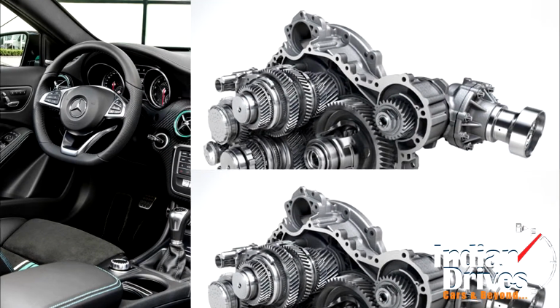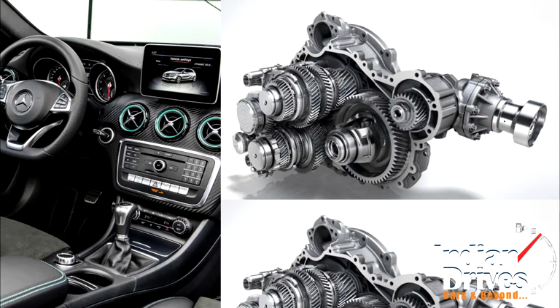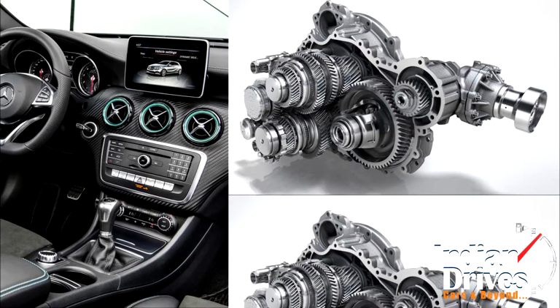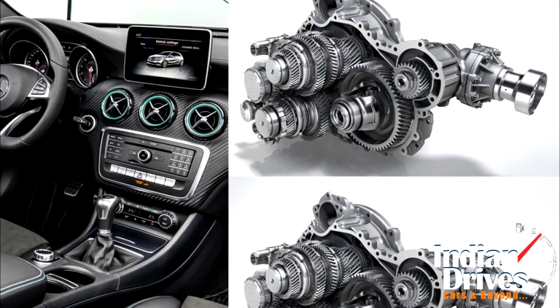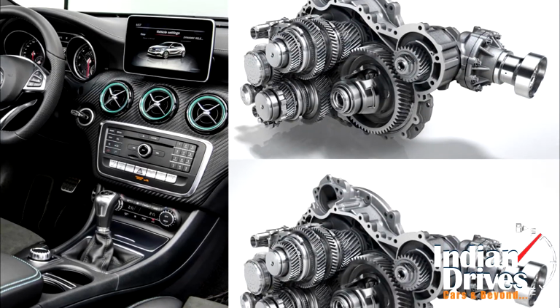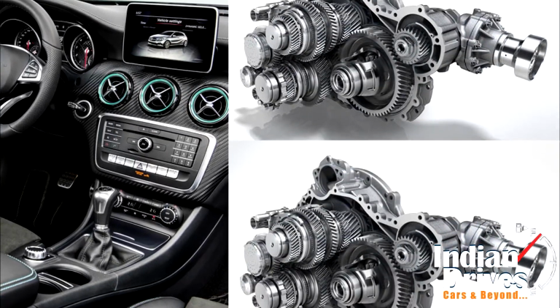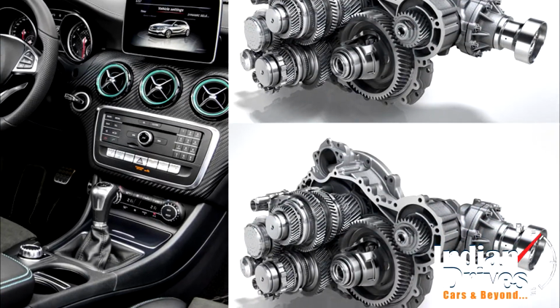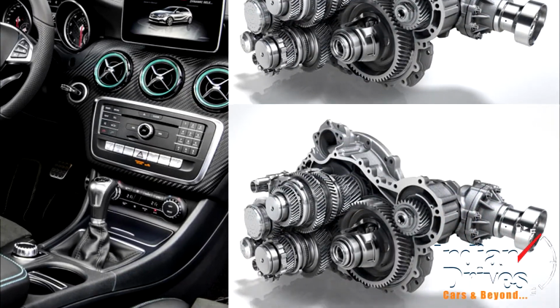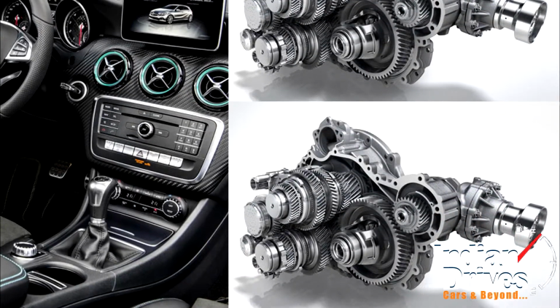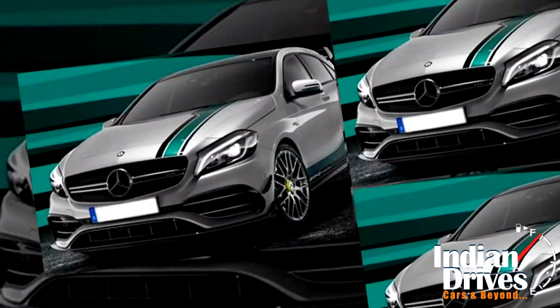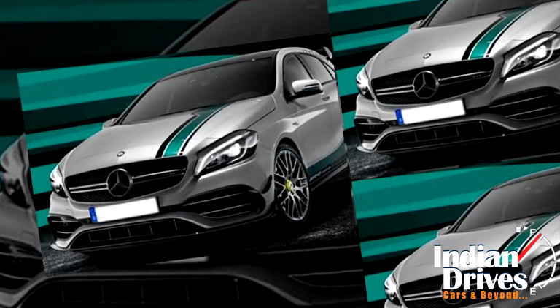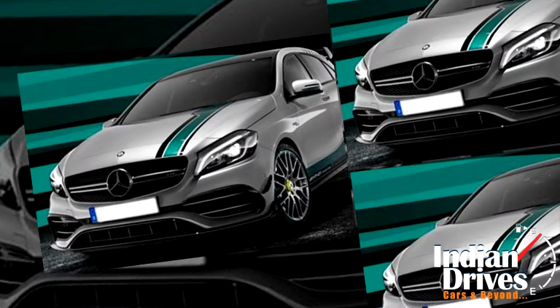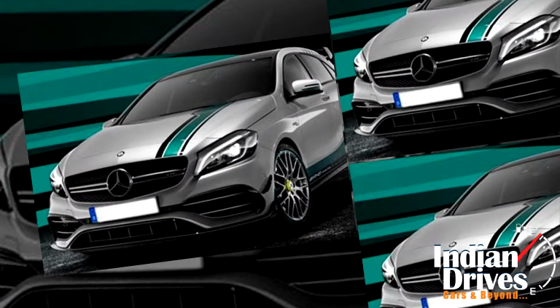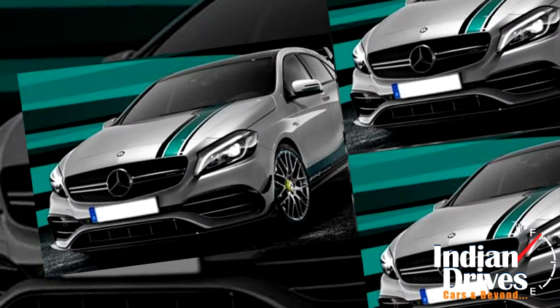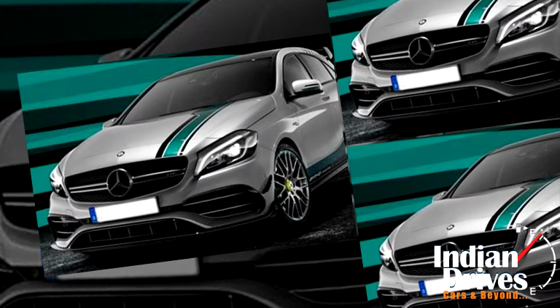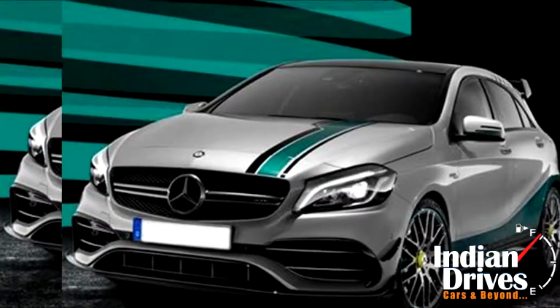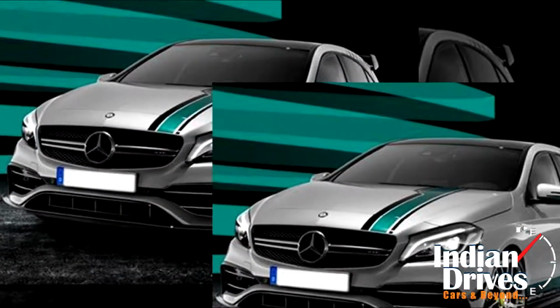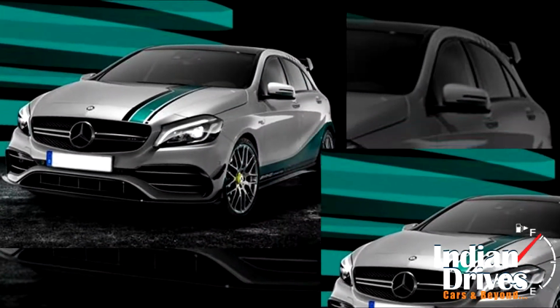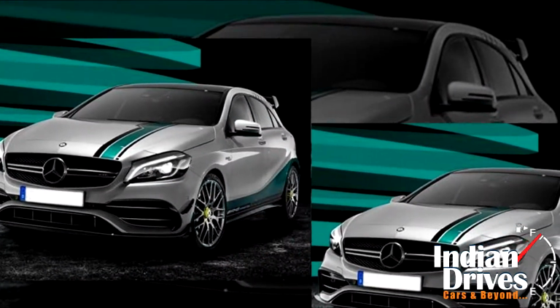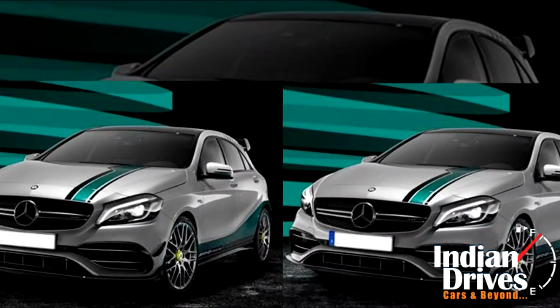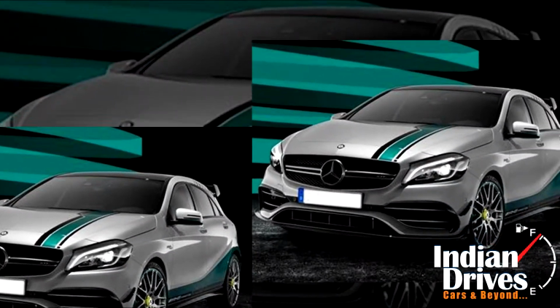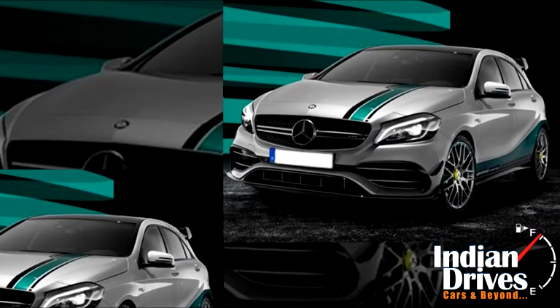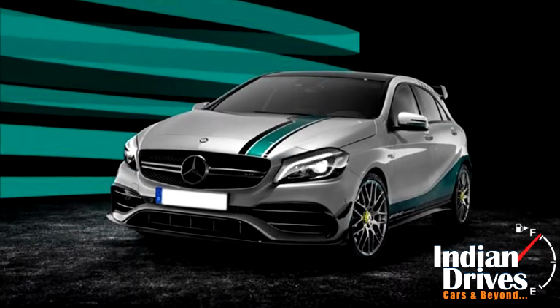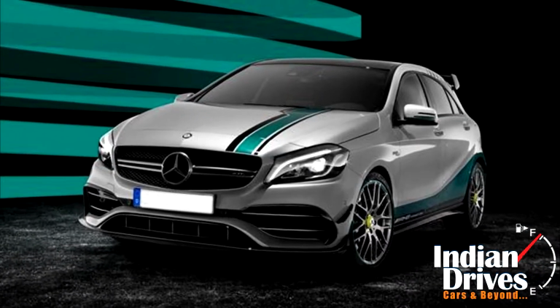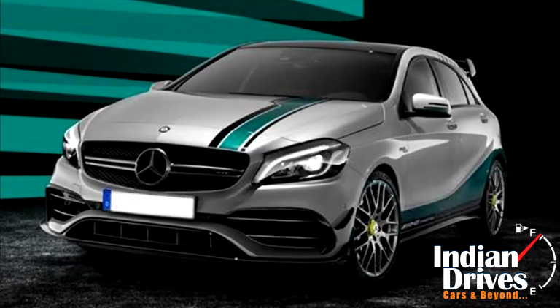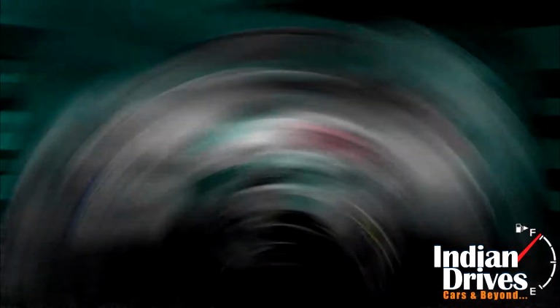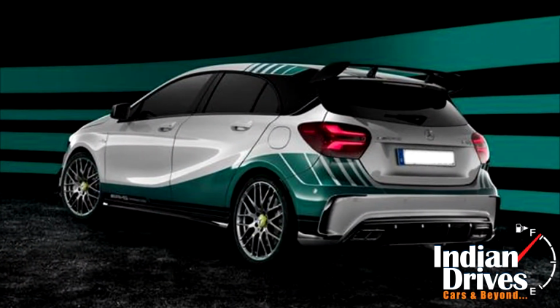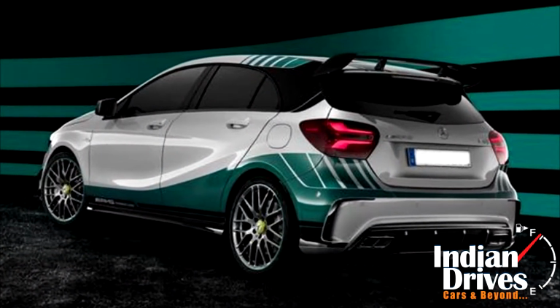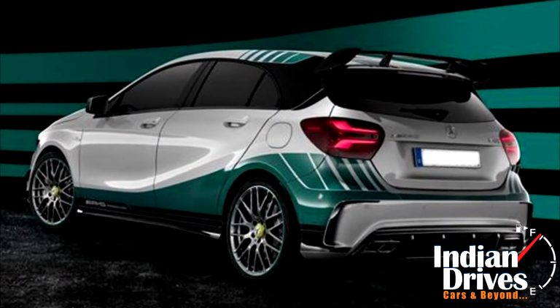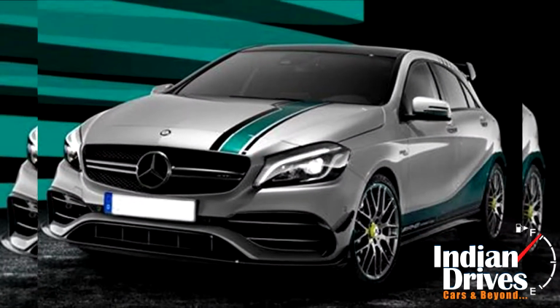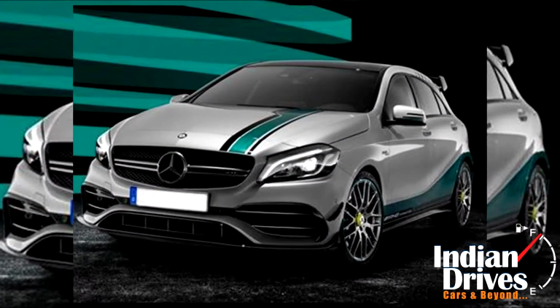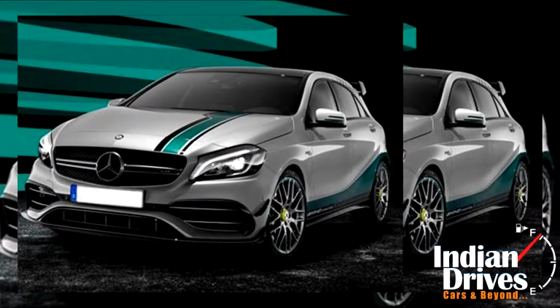The new A45 will carry the same engine as before, so the 2.0-litre four-cylinder turbocharged petrol engine would continue to power the car. The engine is capable of delivering a peak power of 375 bhp and 48.52 kgm of torque.